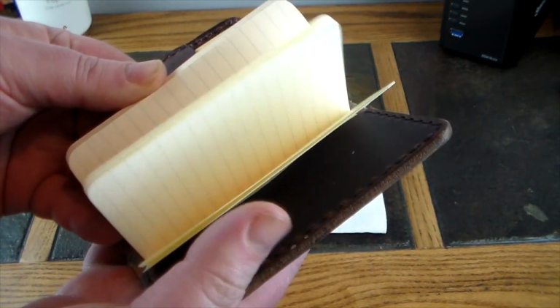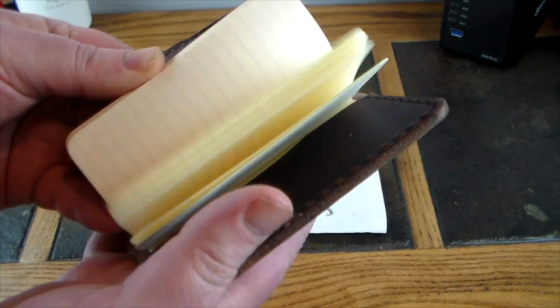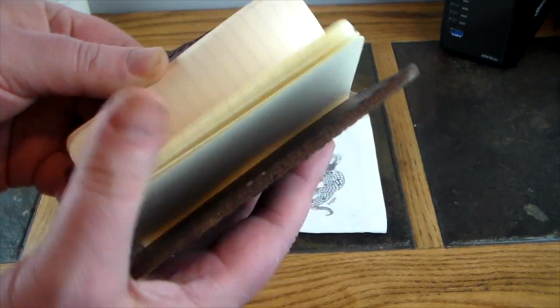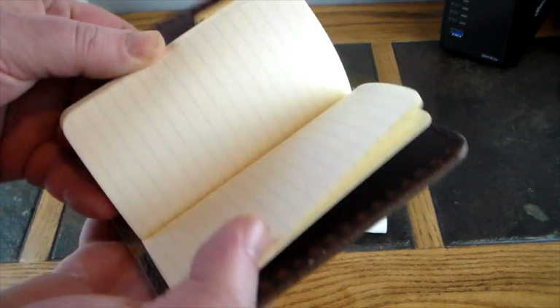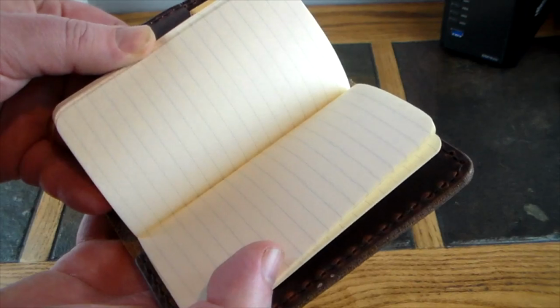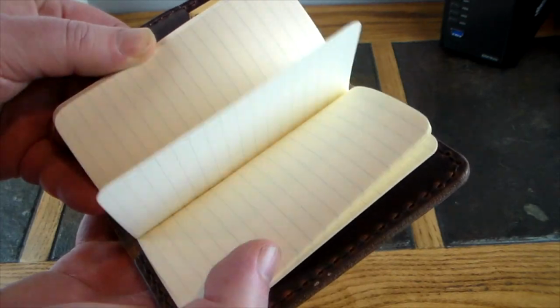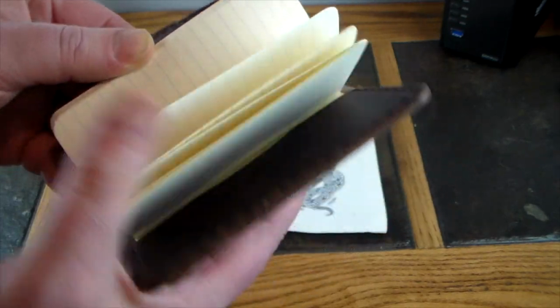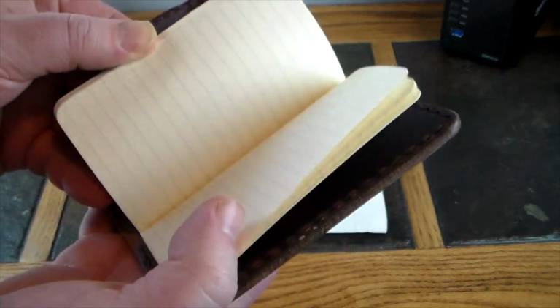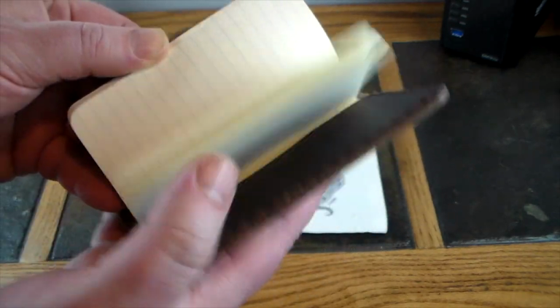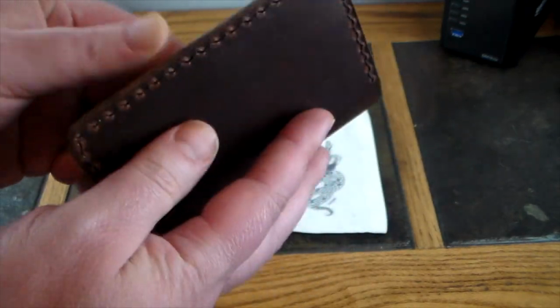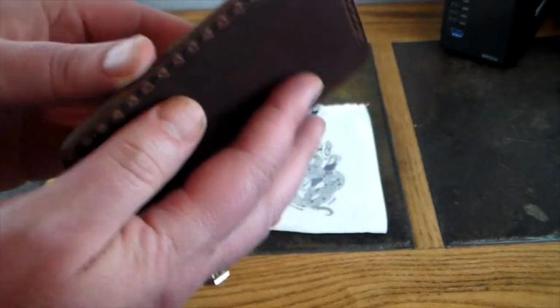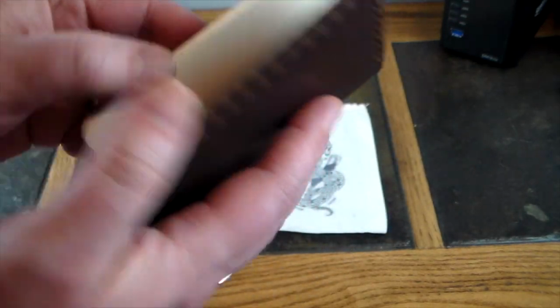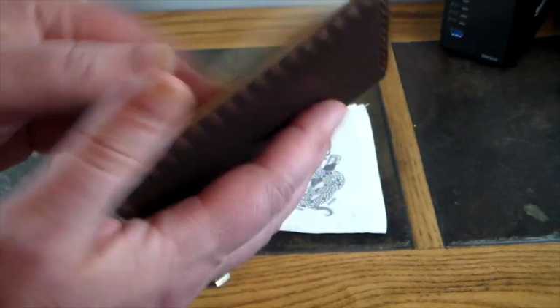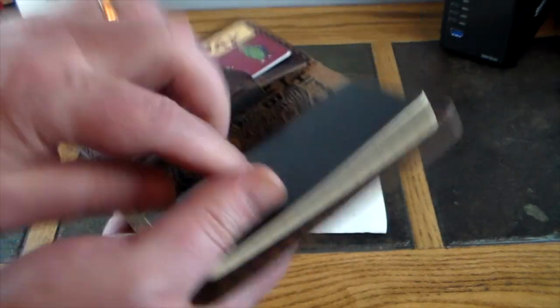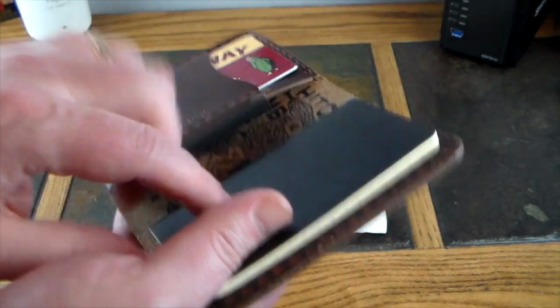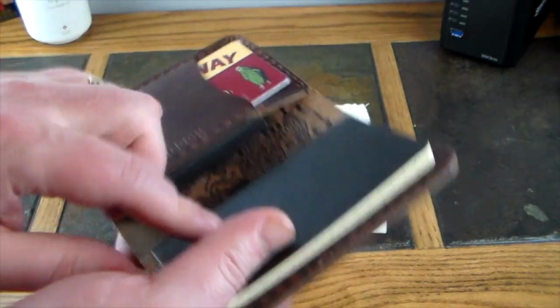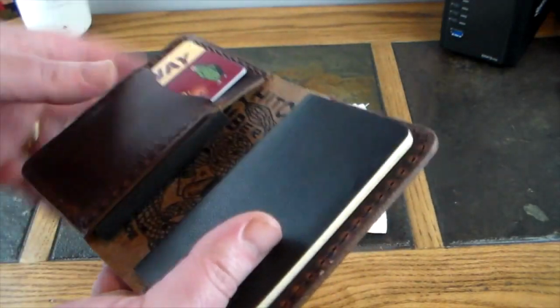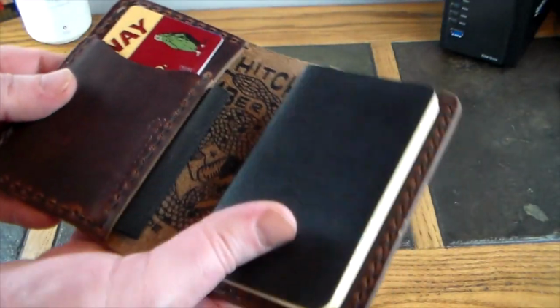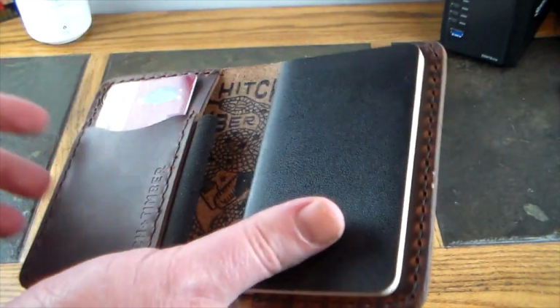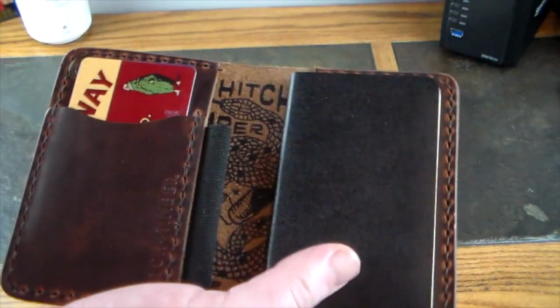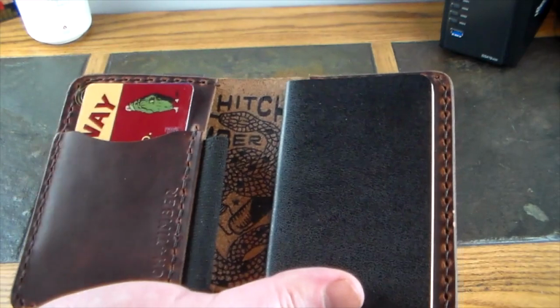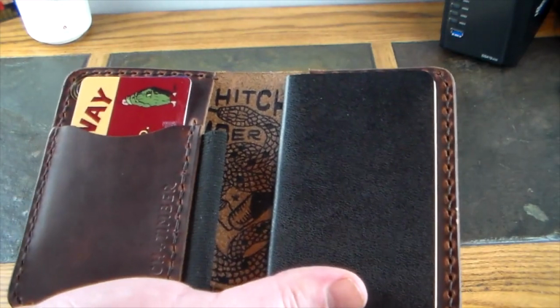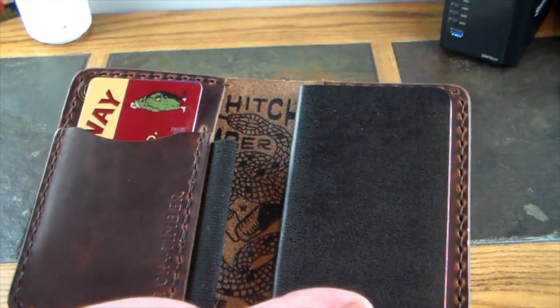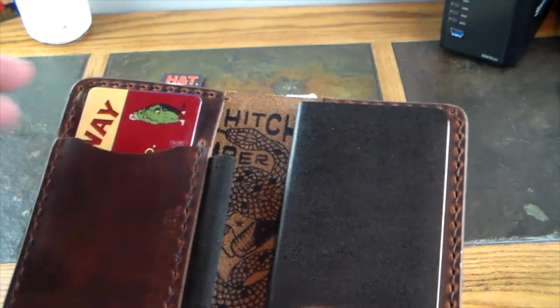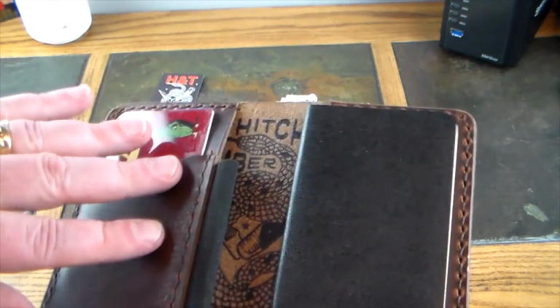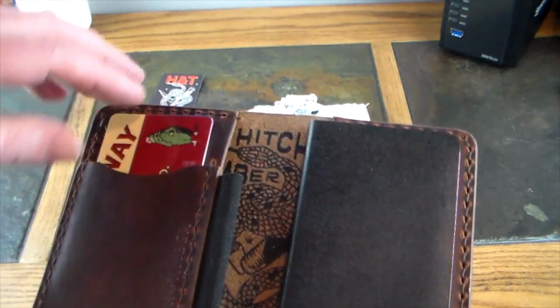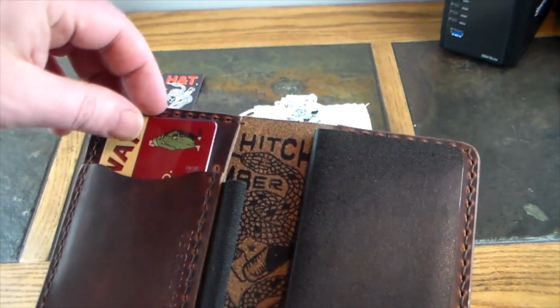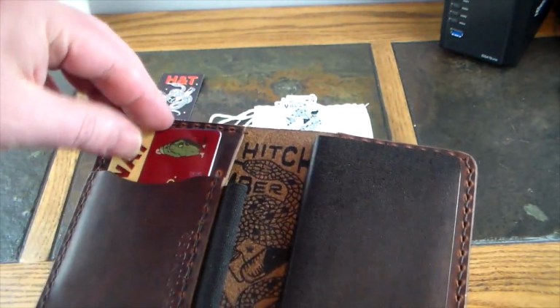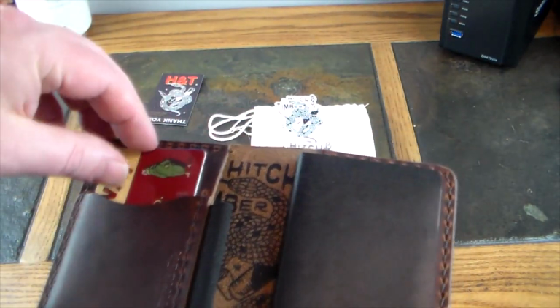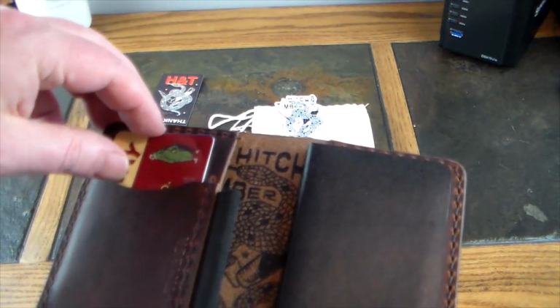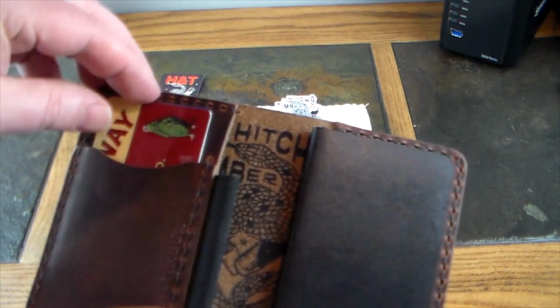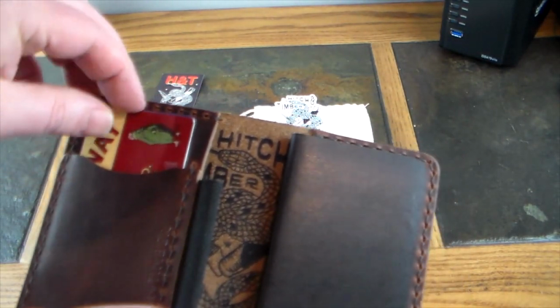This is lined, as you can see, so it's a nice little mini notebook. It does come with this if you order it with it.